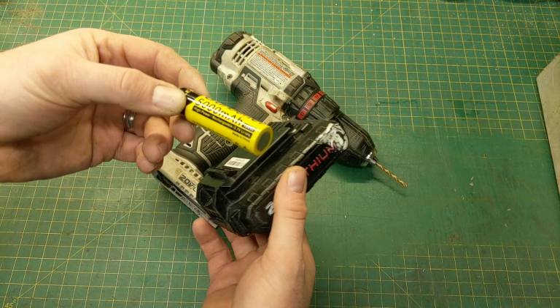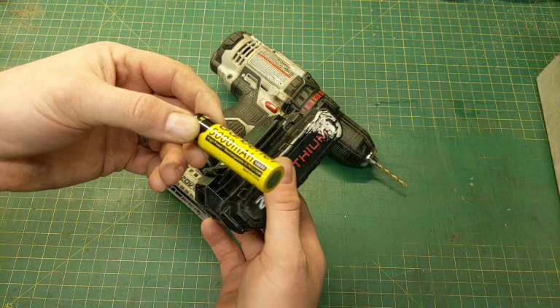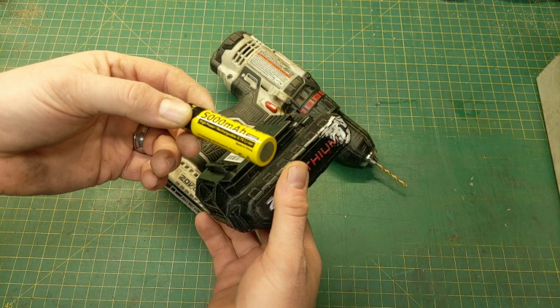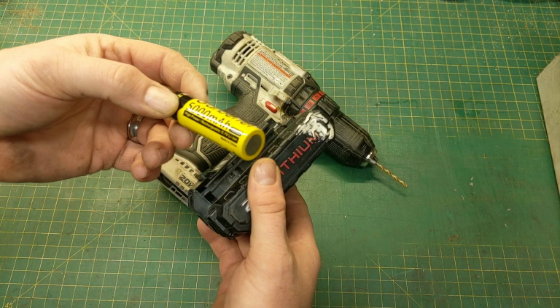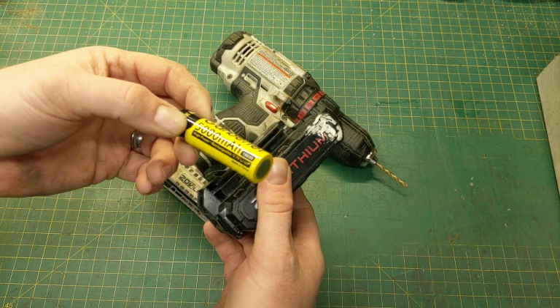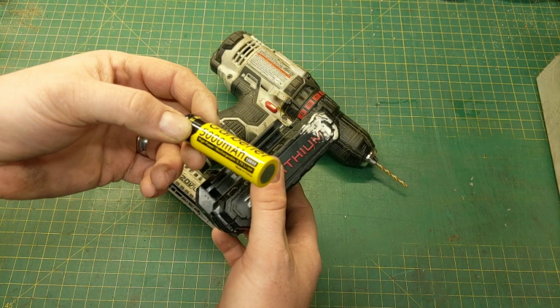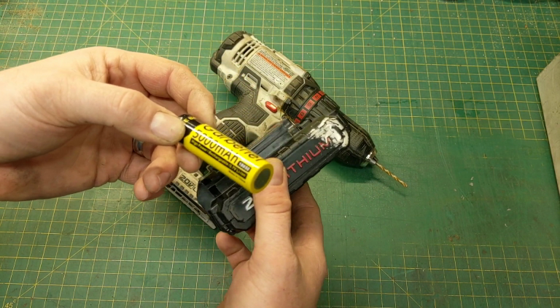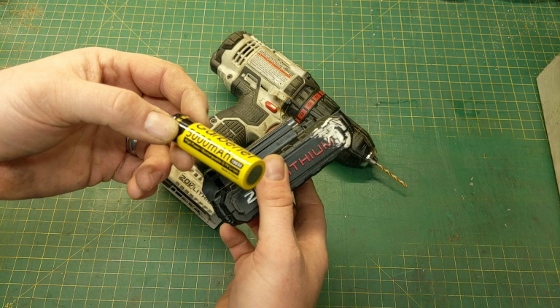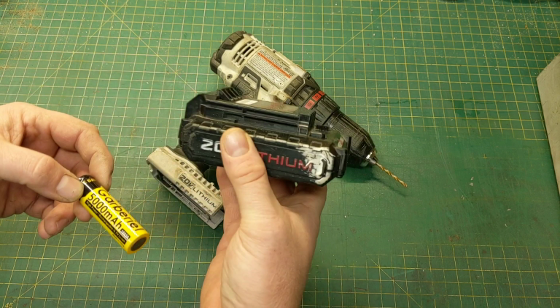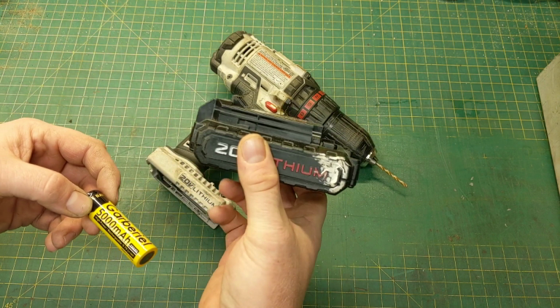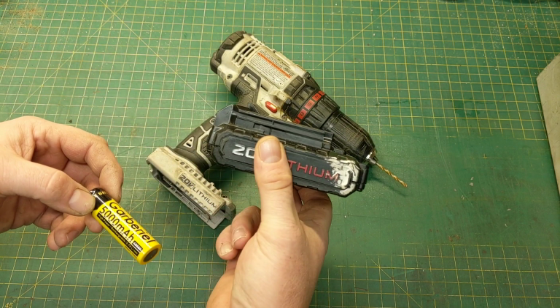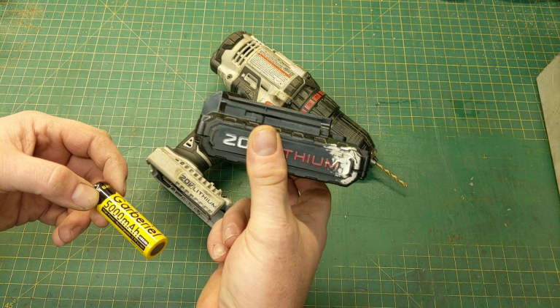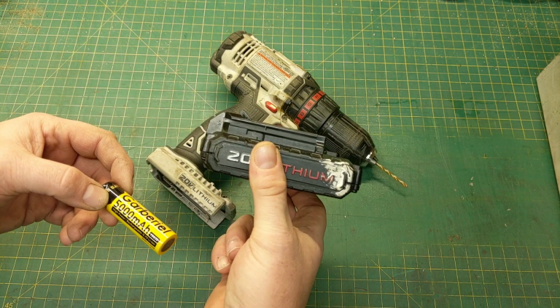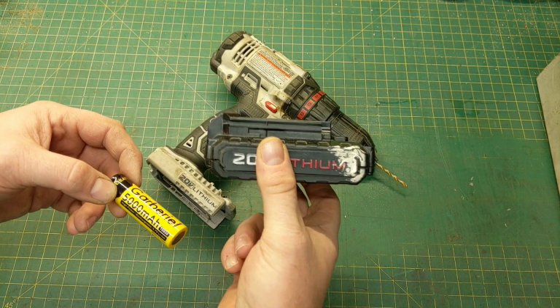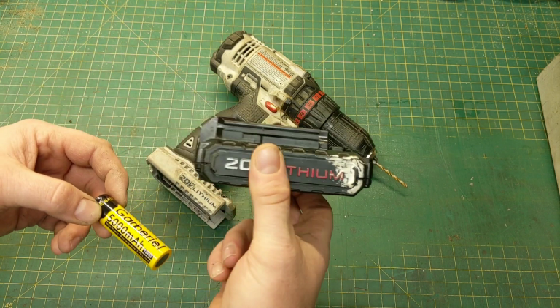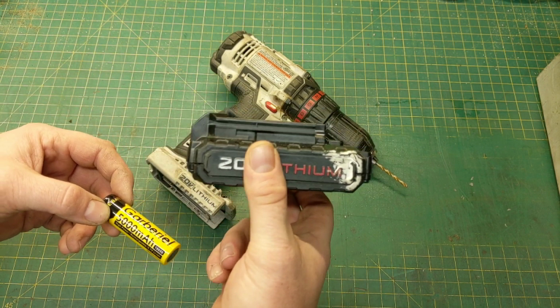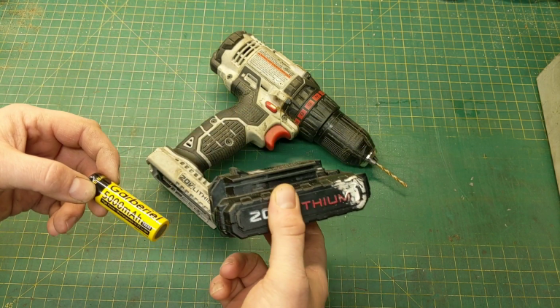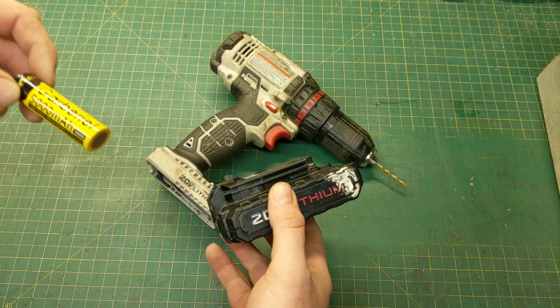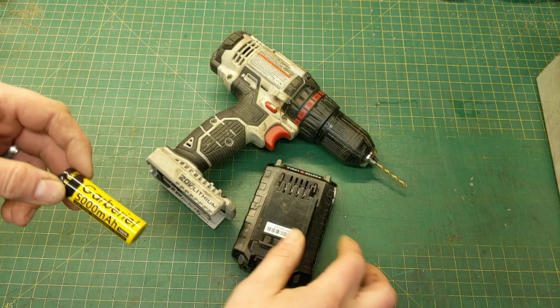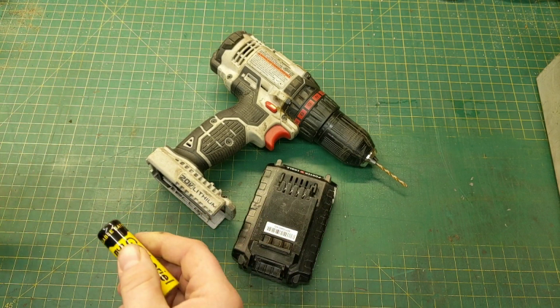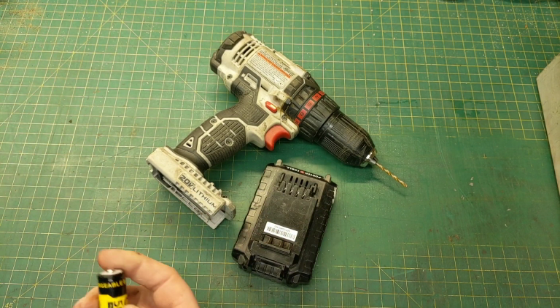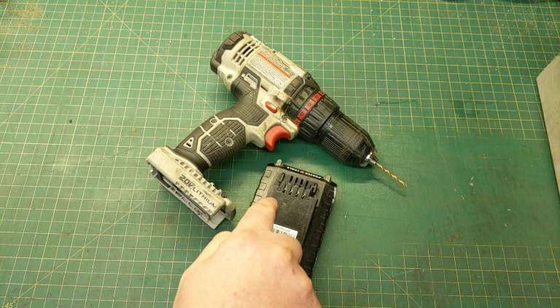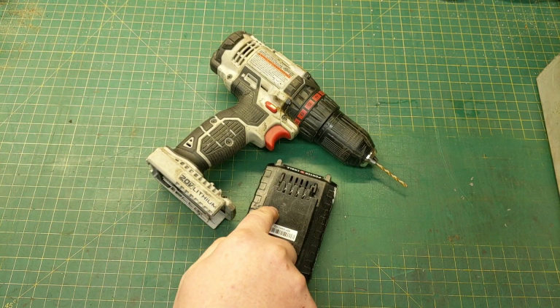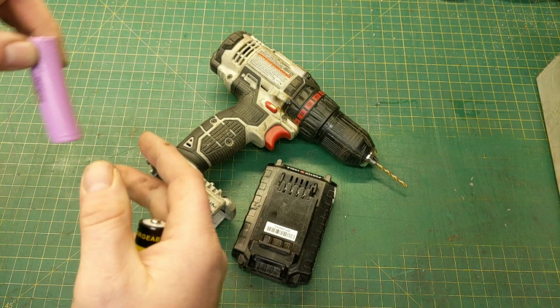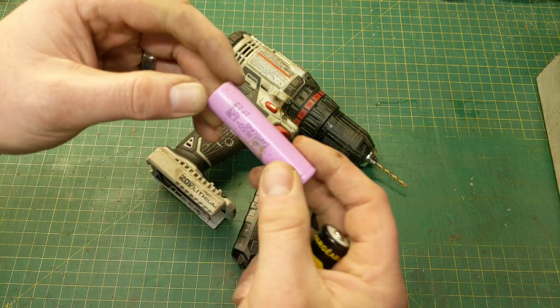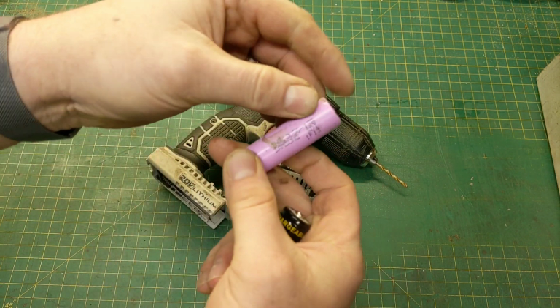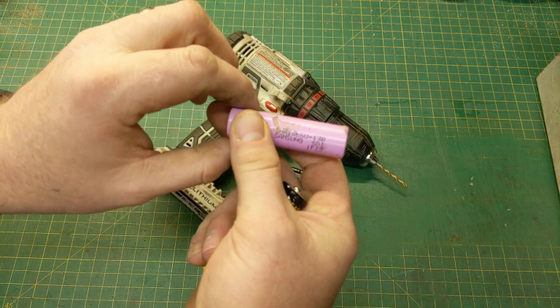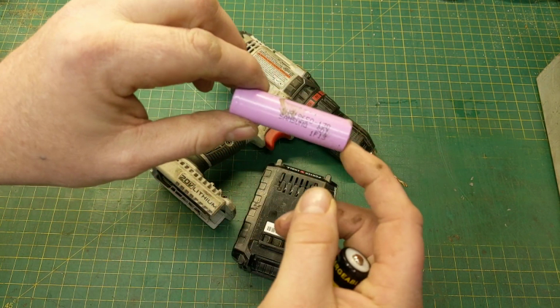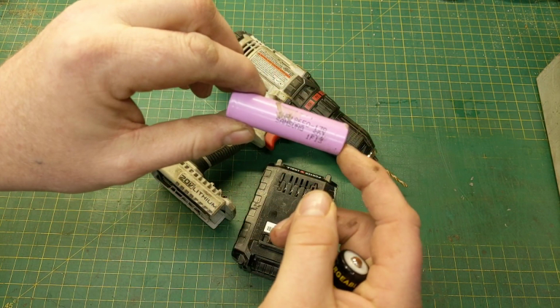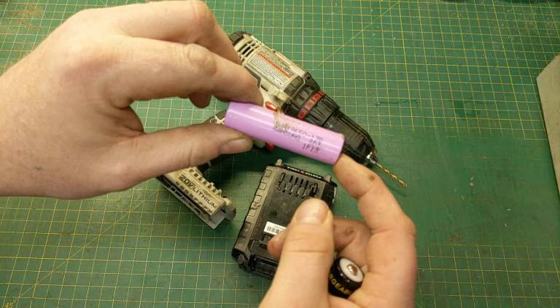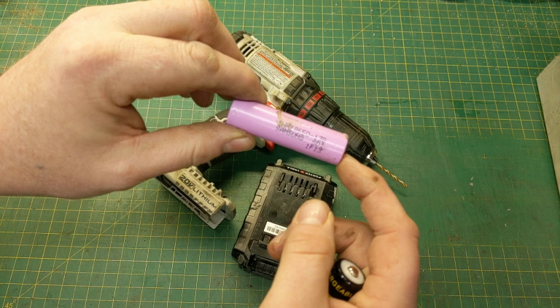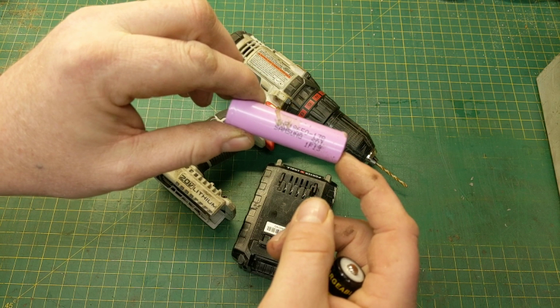It actually worked okay, but it did not have the original capacity that this particular battery pack had when new with its original batteries in it. We determined the original batteries in this pack were actually Samsung batteries, and Samsung makes pretty good batteries.